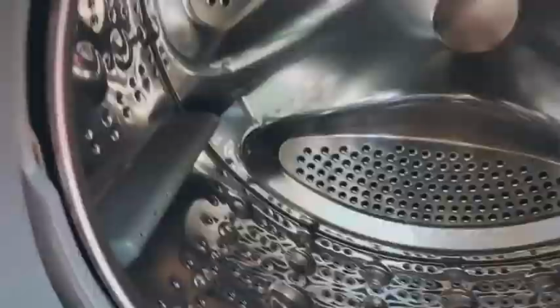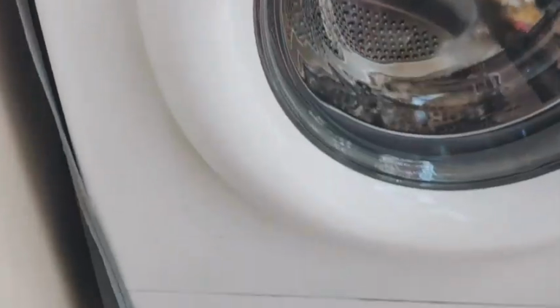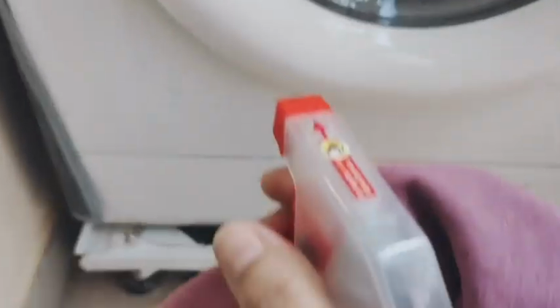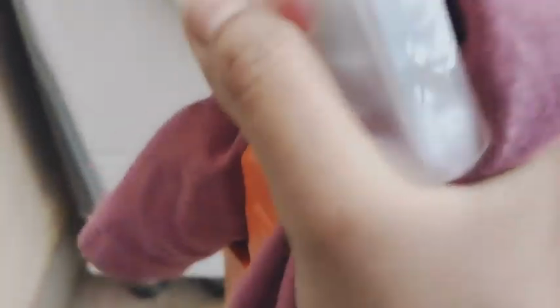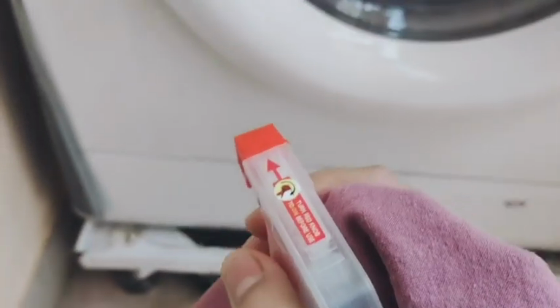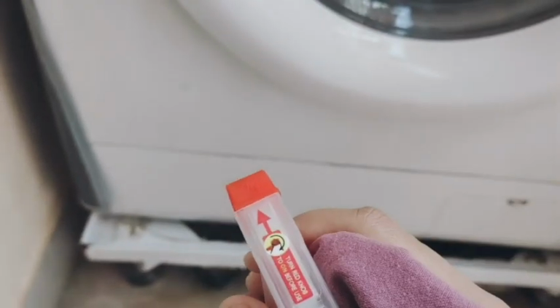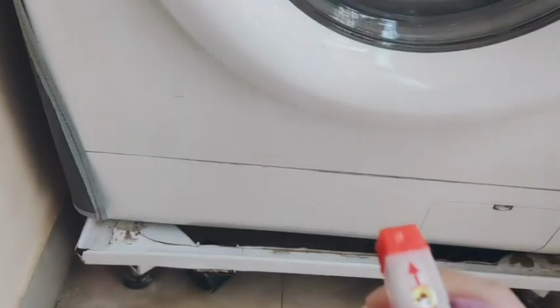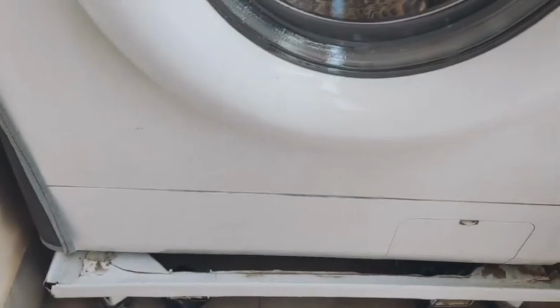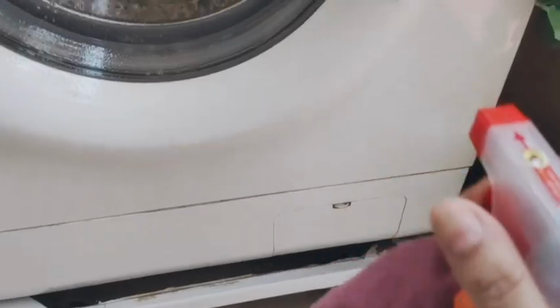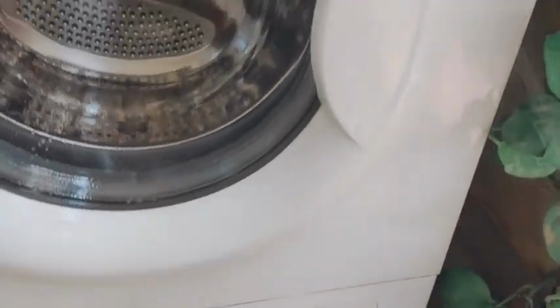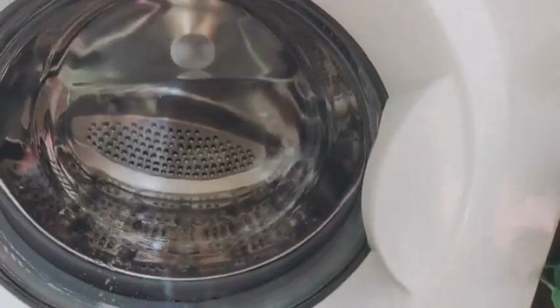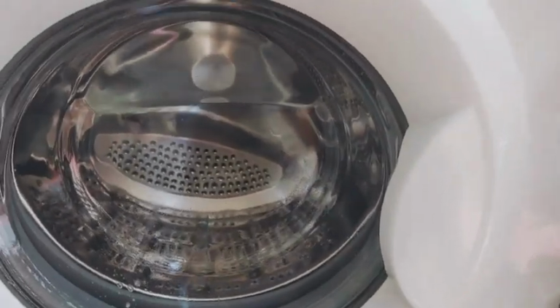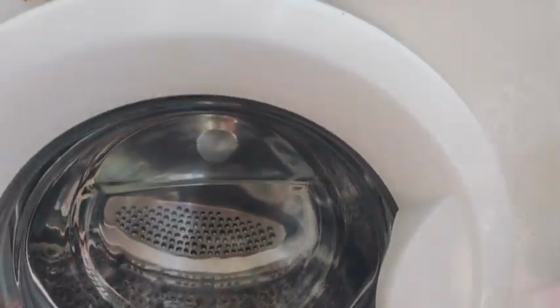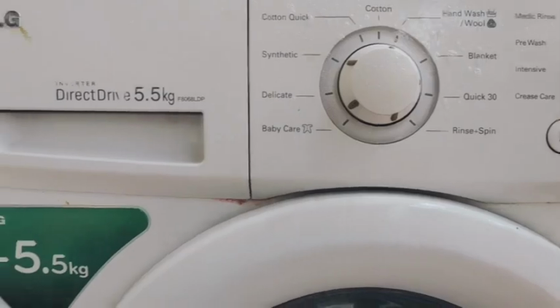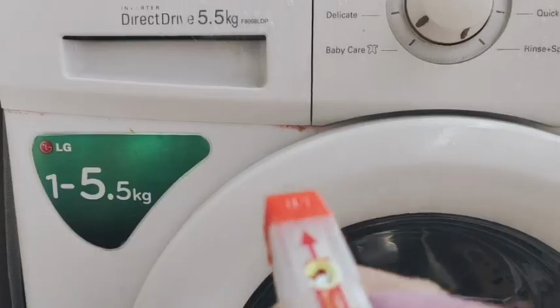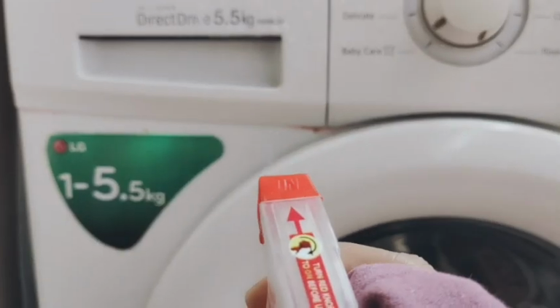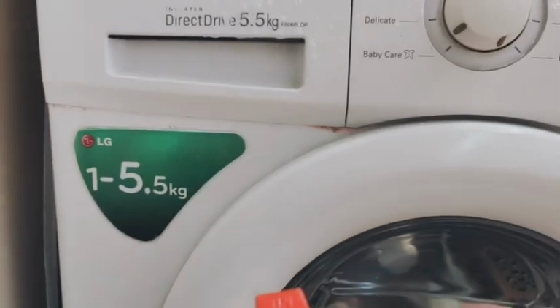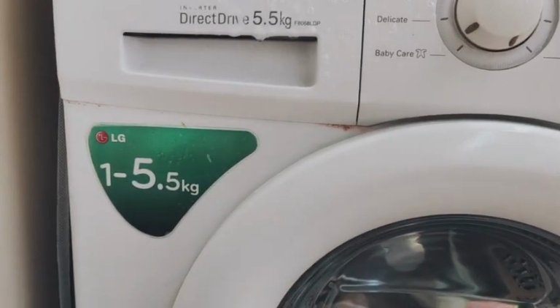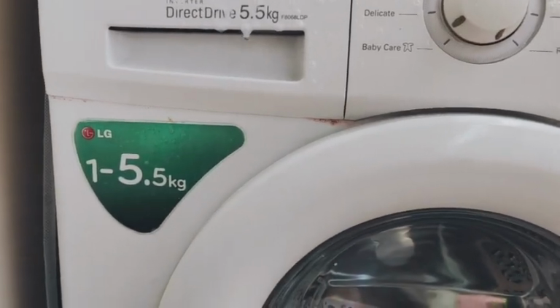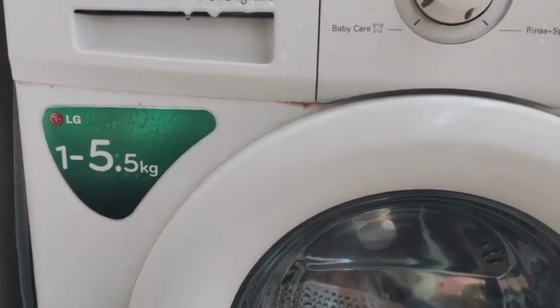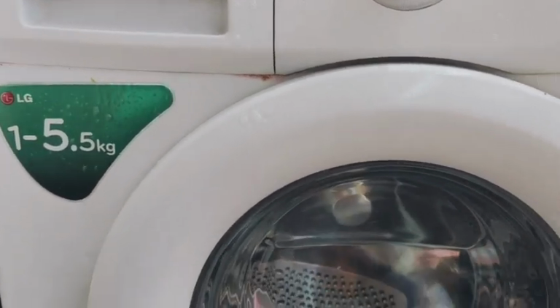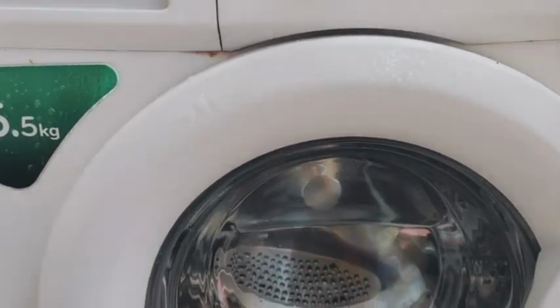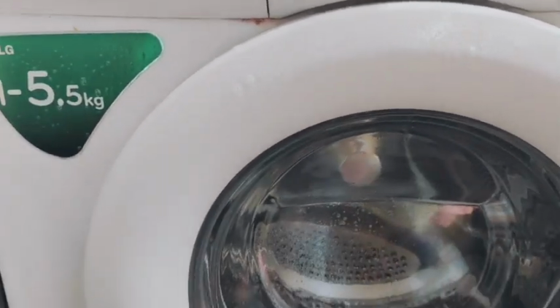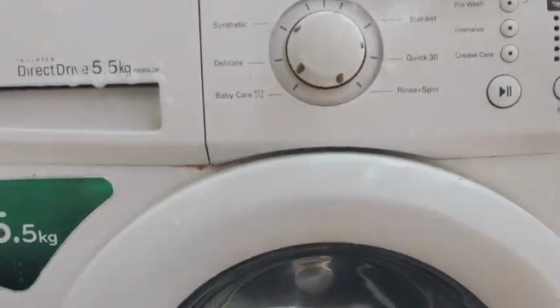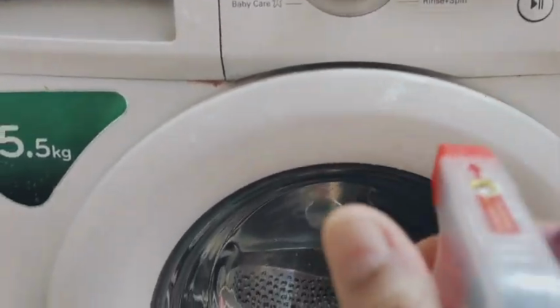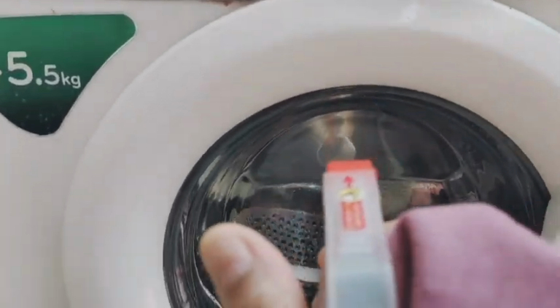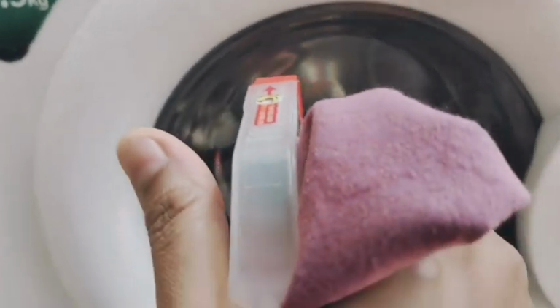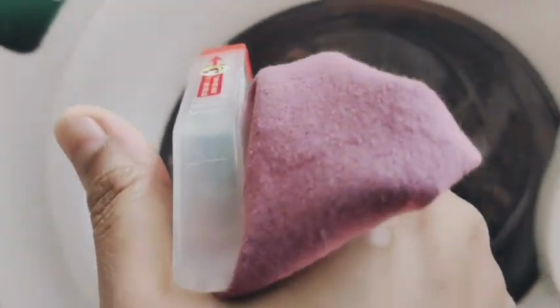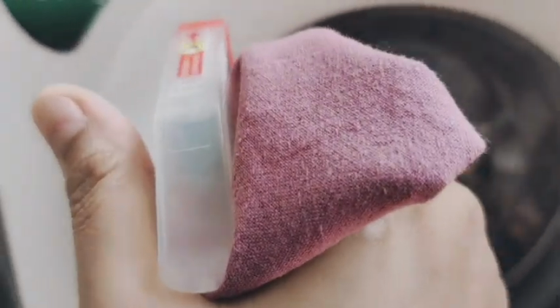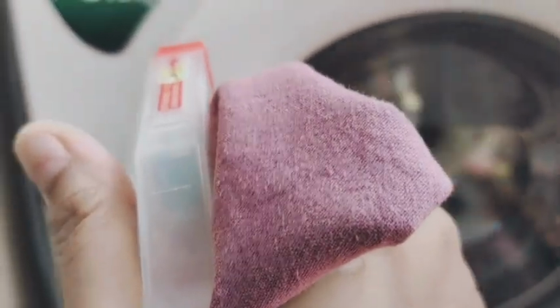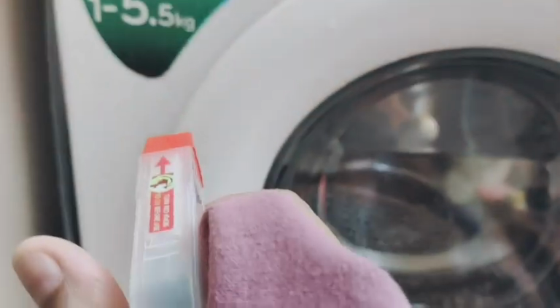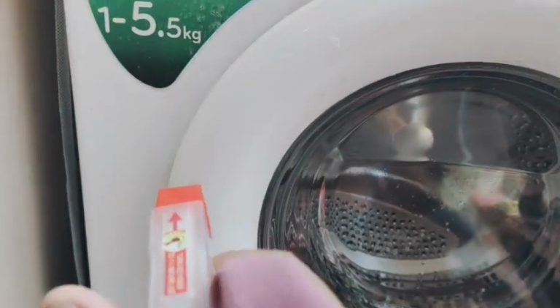Now let's clean the washing machine from the outside. I am using Mr. Muscle — you can also use Colin. Just spray it nicely and wipe it with a clean cloth.